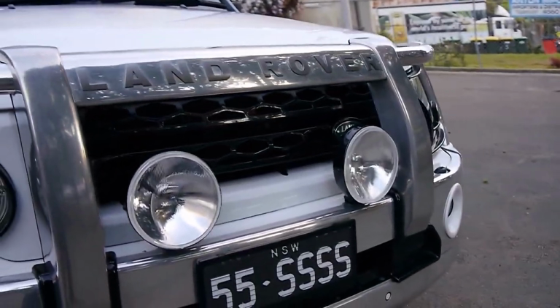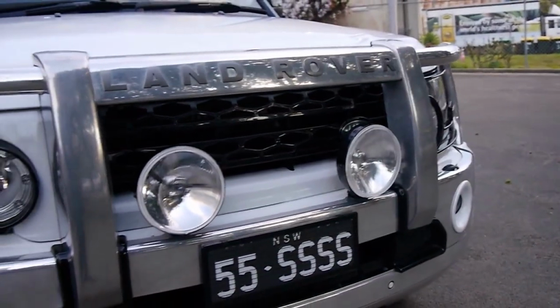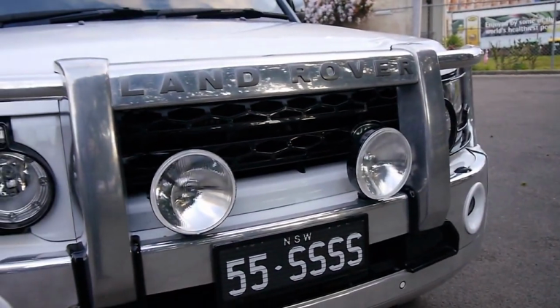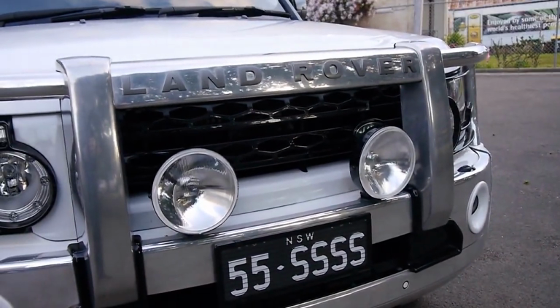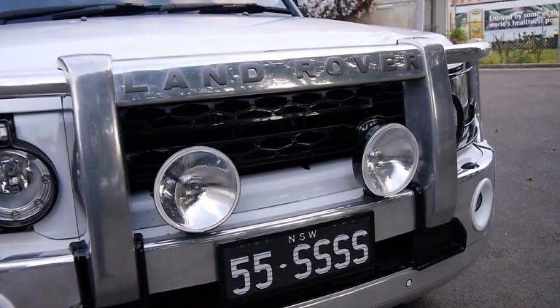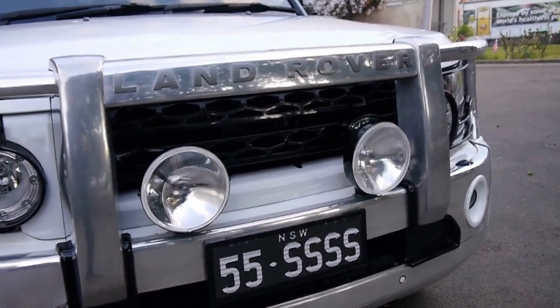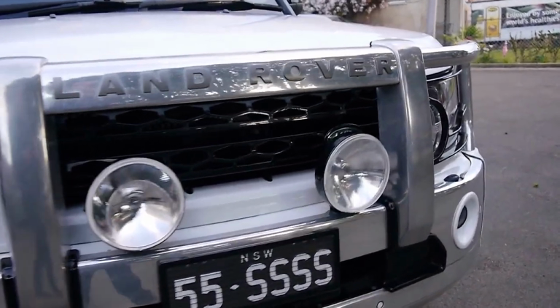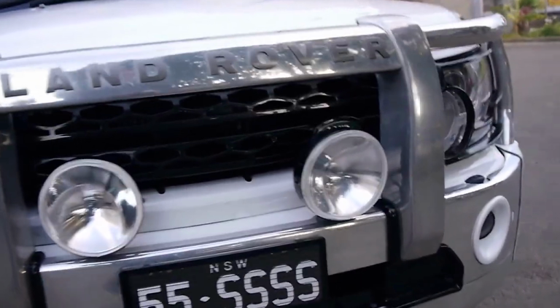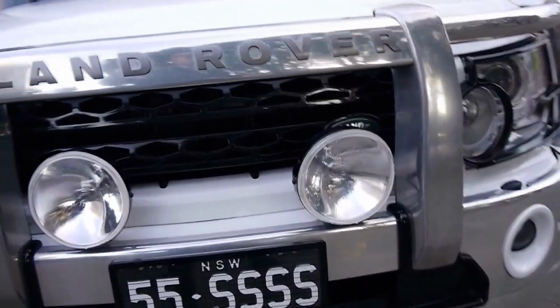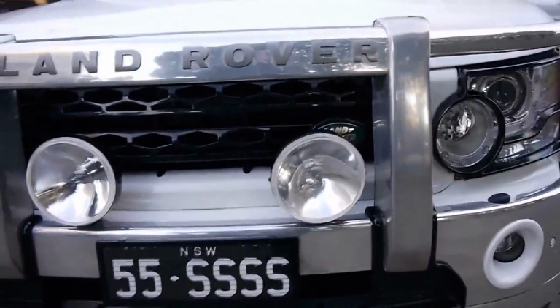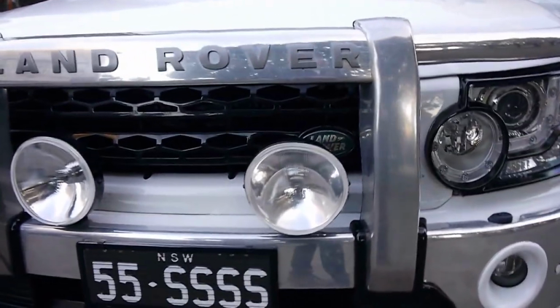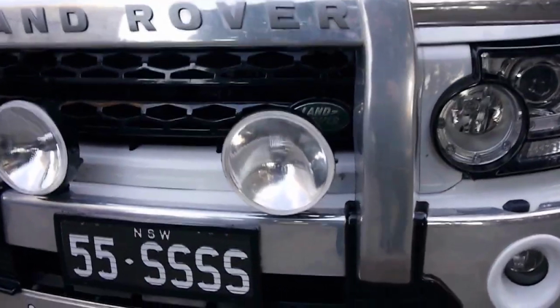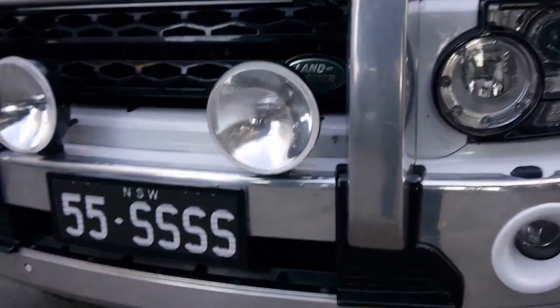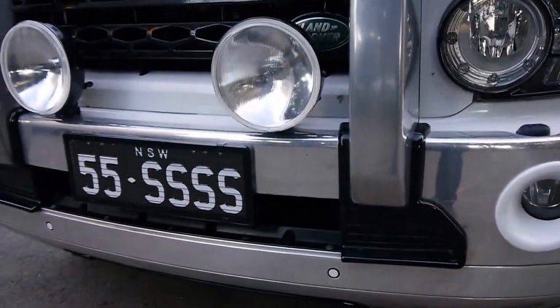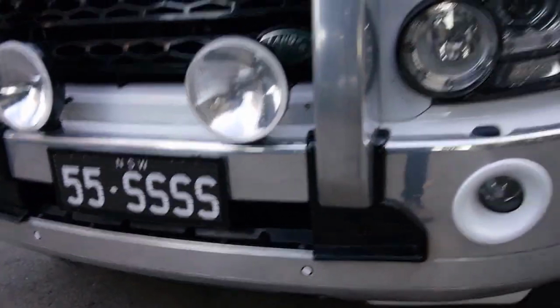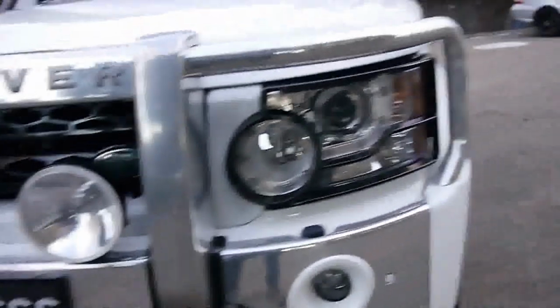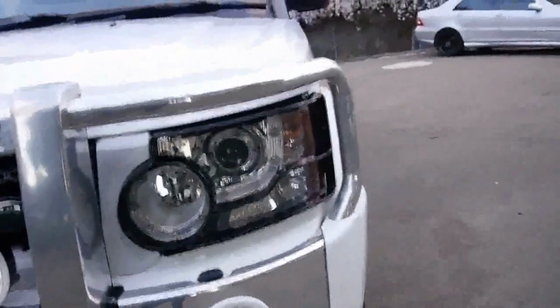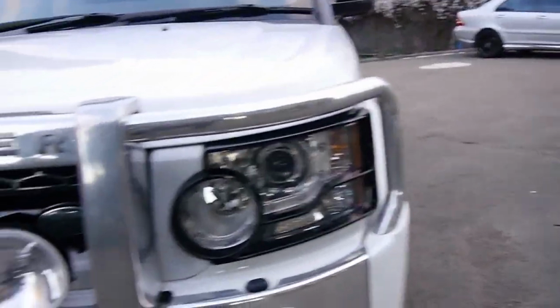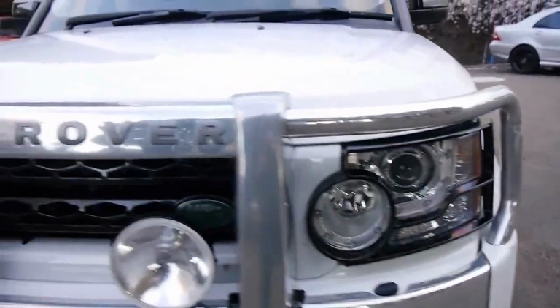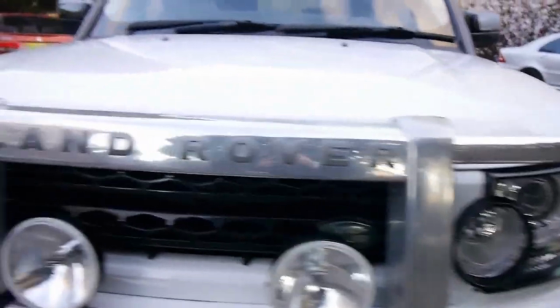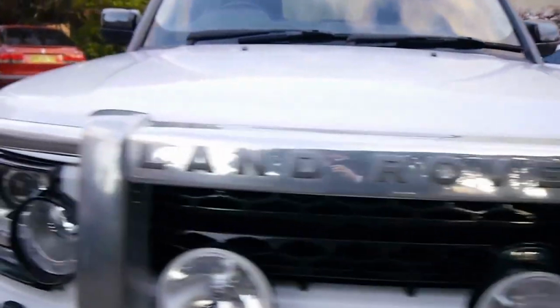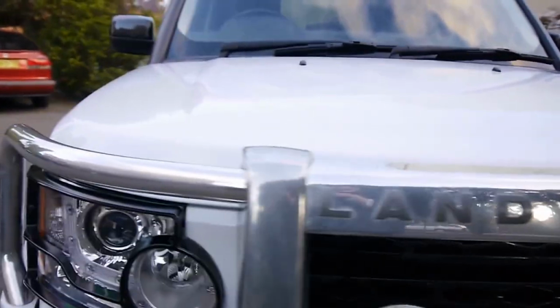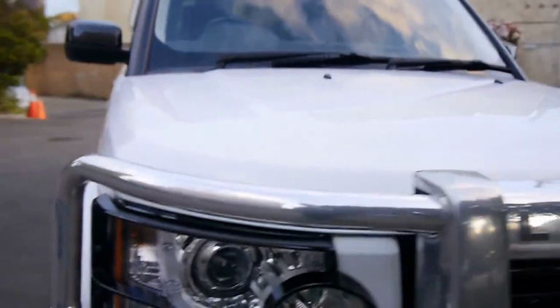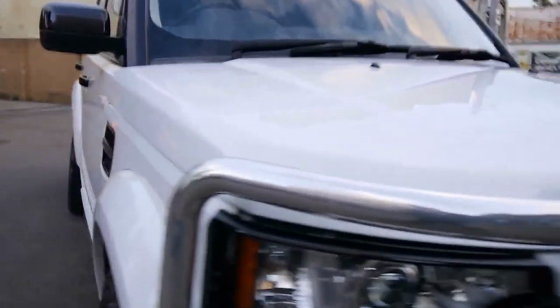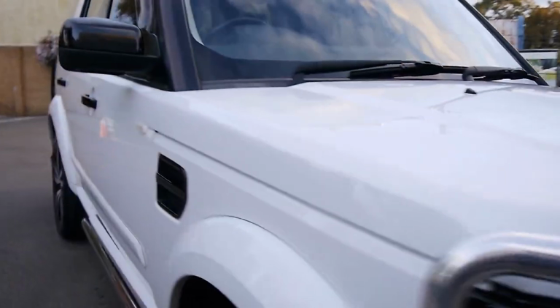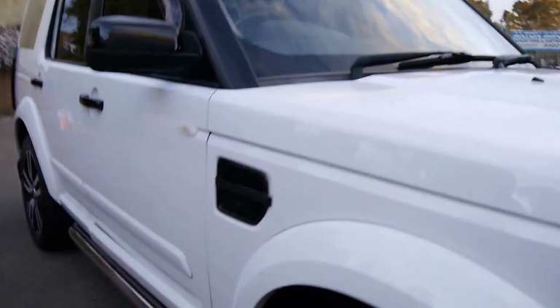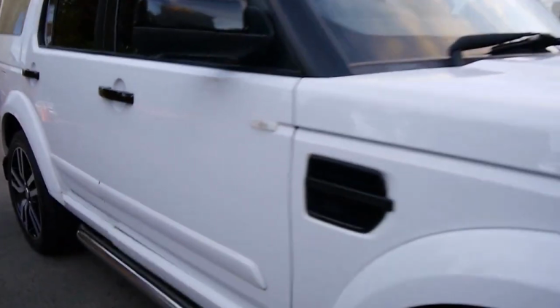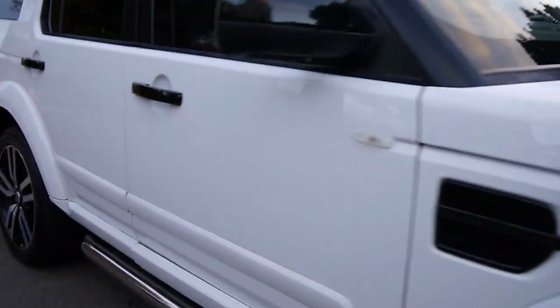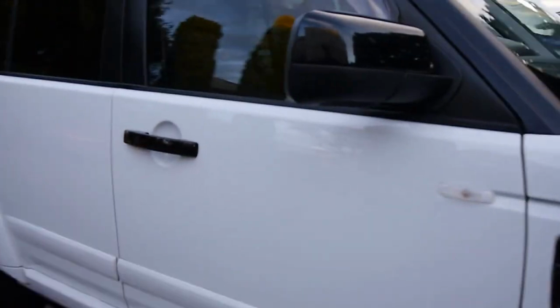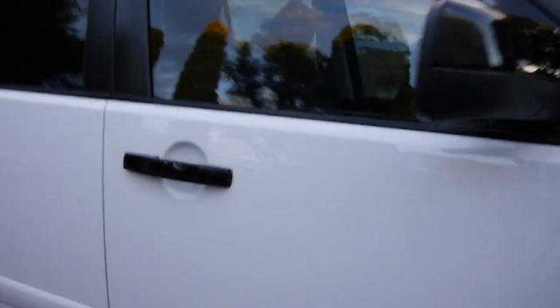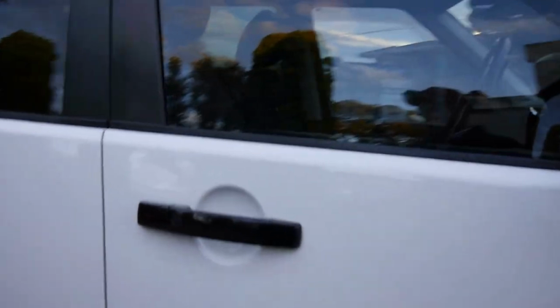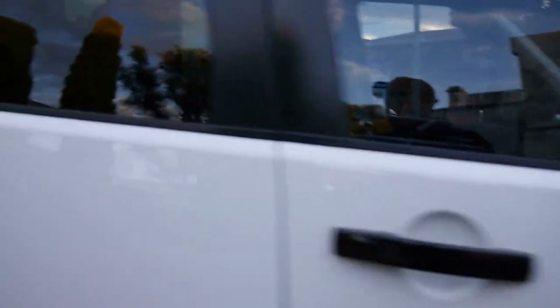The bull bar and the front additional lights were extras. It's just superb. It's got April registration next year. Bell Bowery Motors are a fabulous Land Rover specialist.